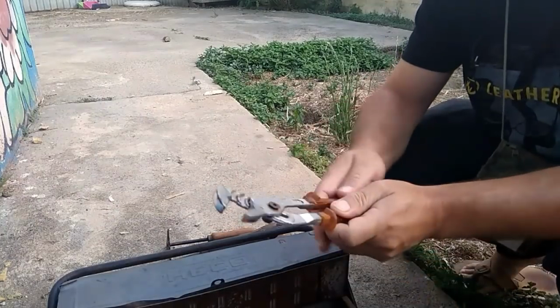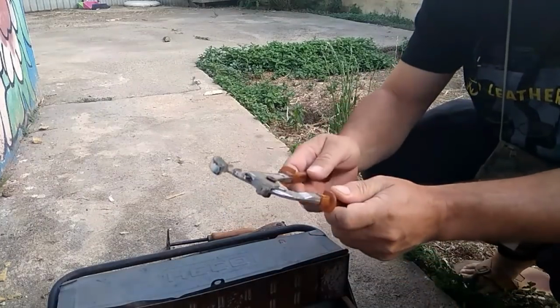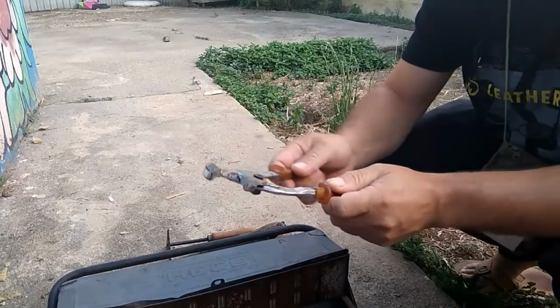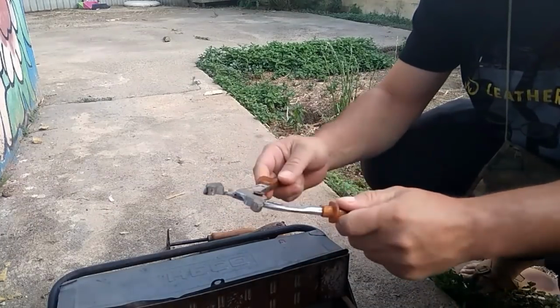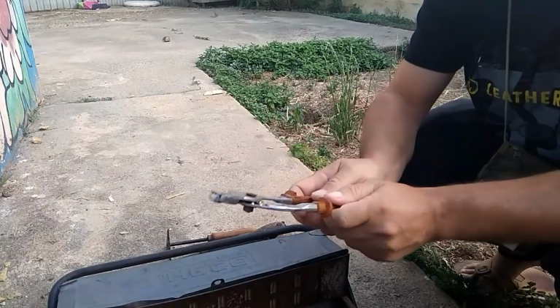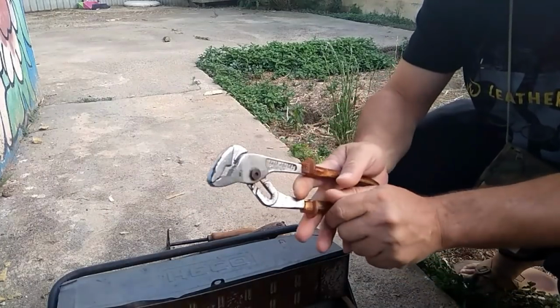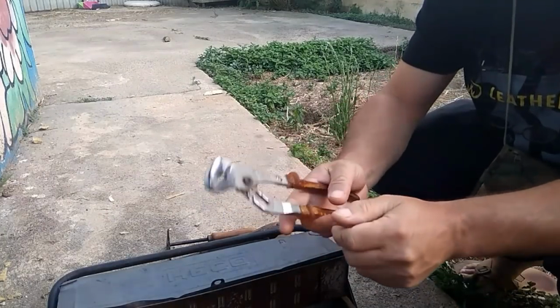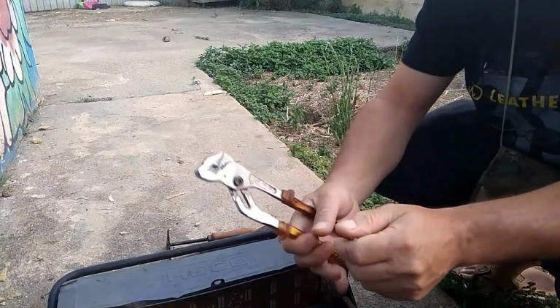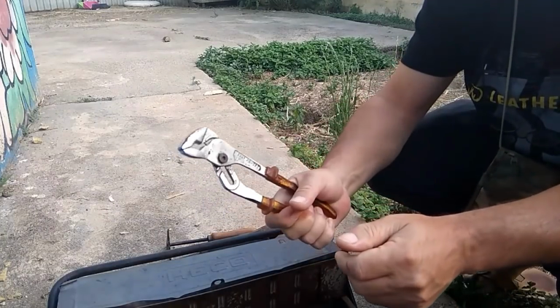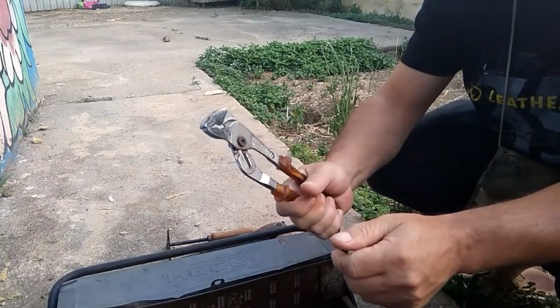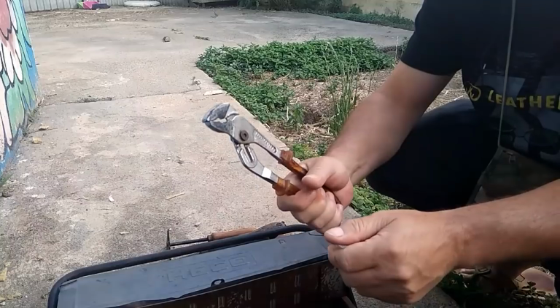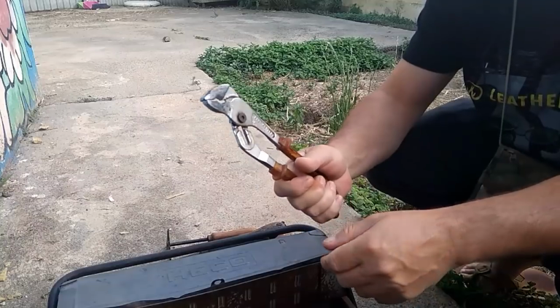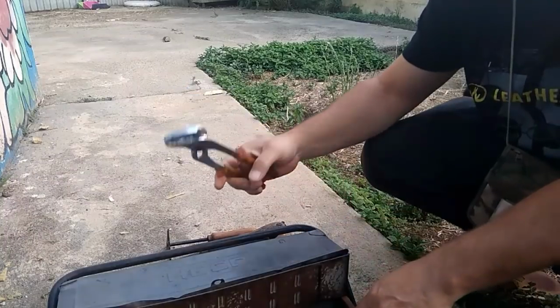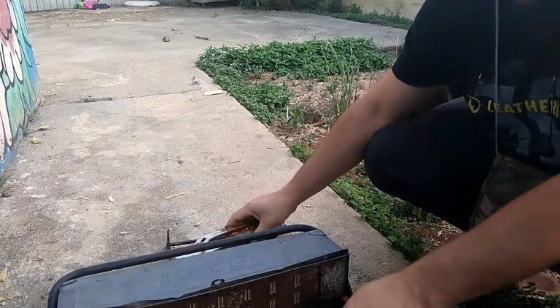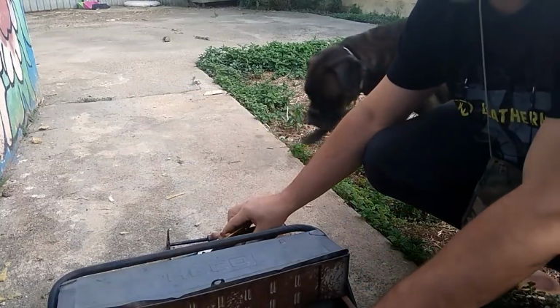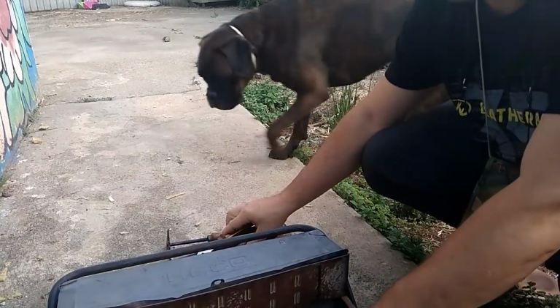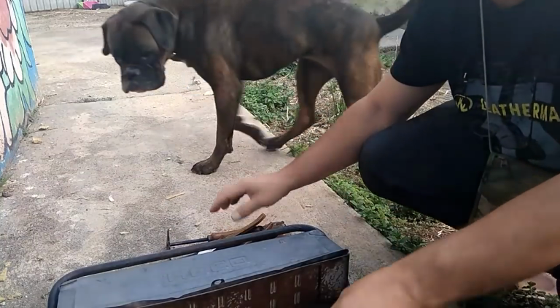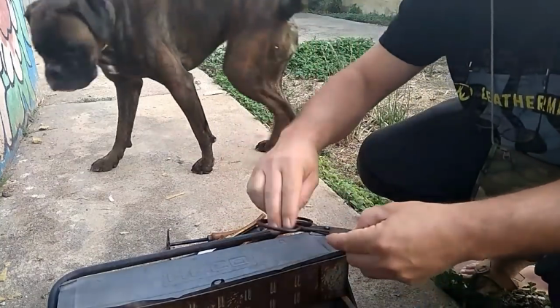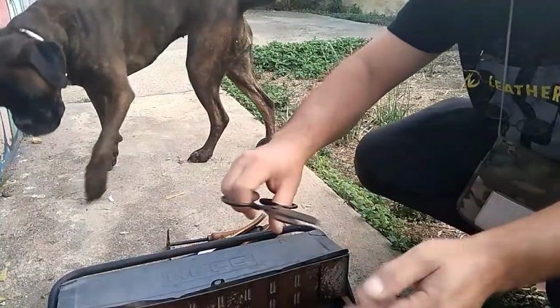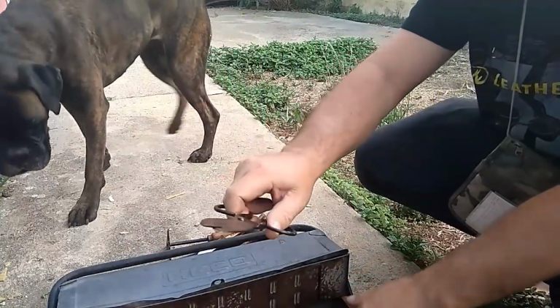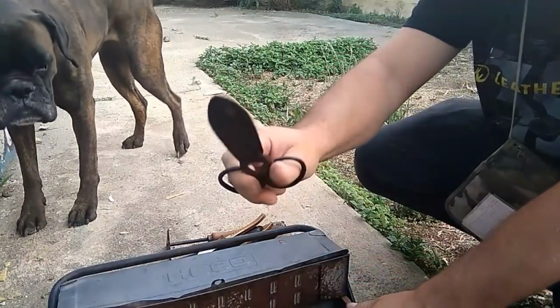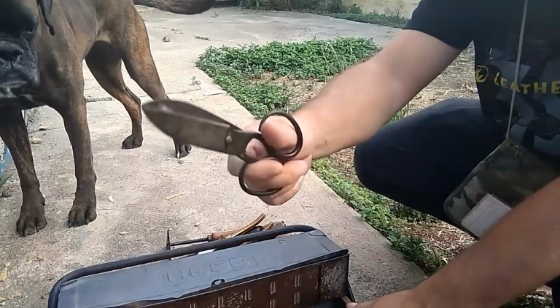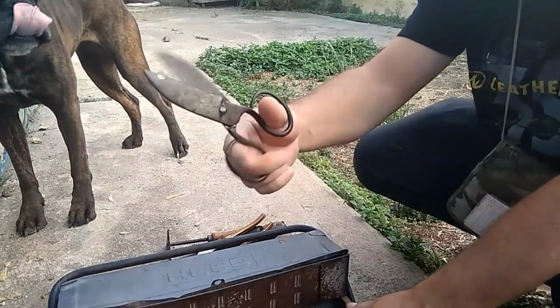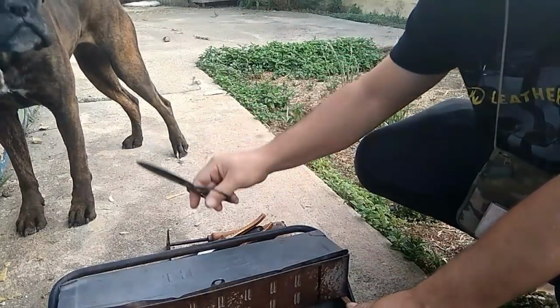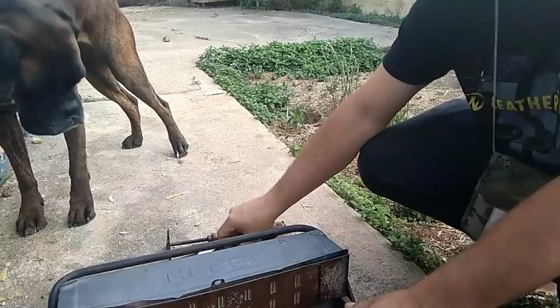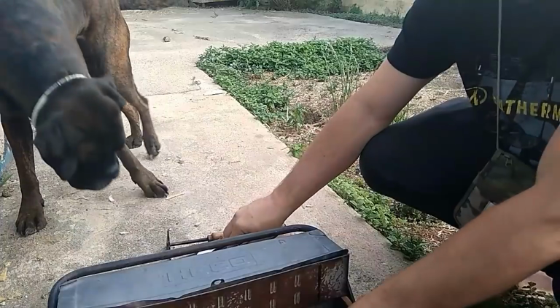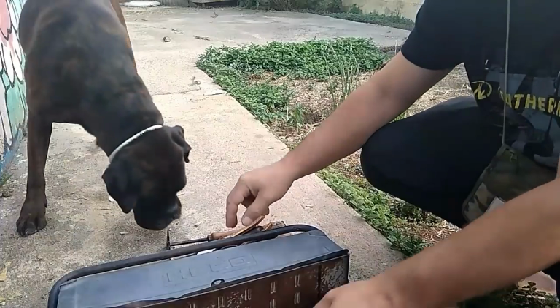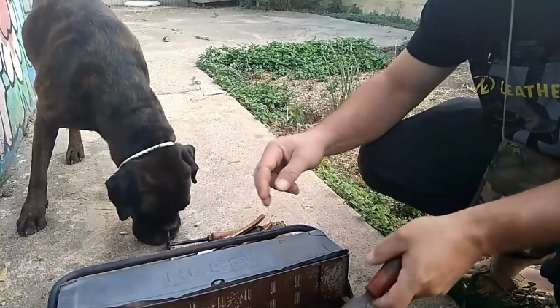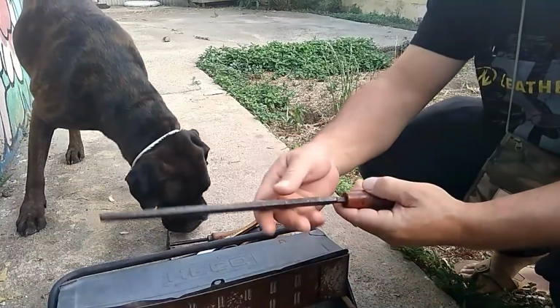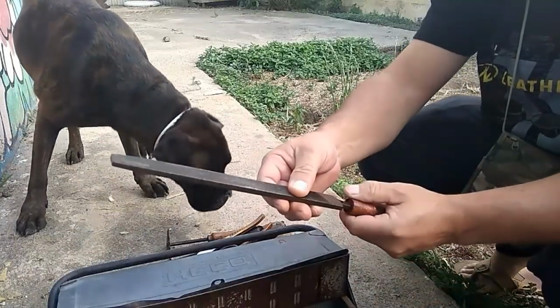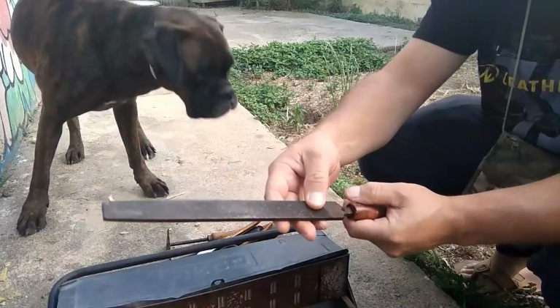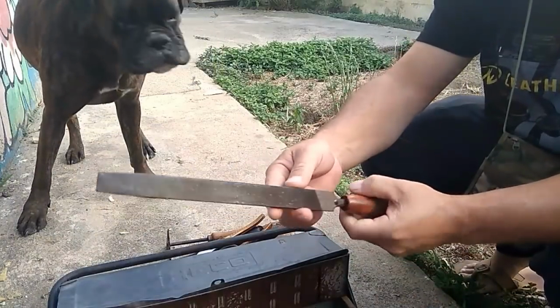Una tijera de prensa, de tenazas de prensa. Tijerita antigua. Una lima de hierro.